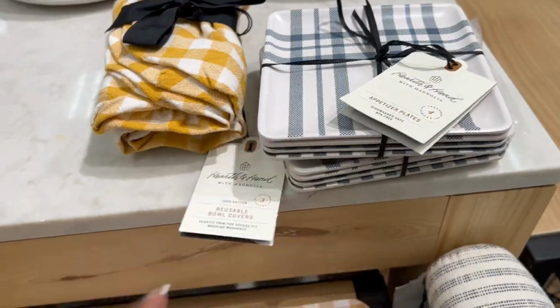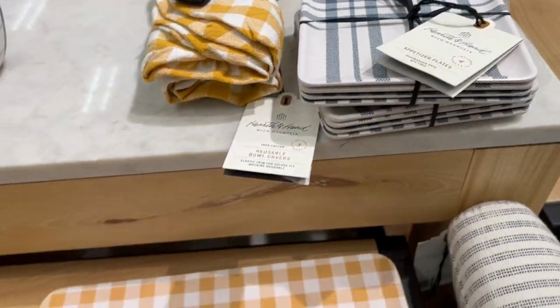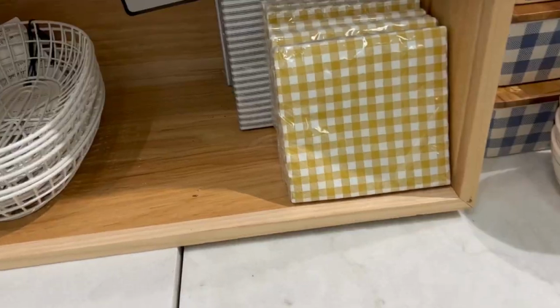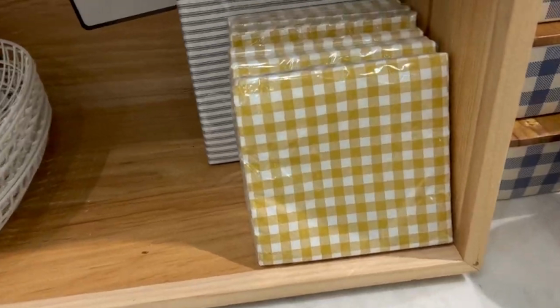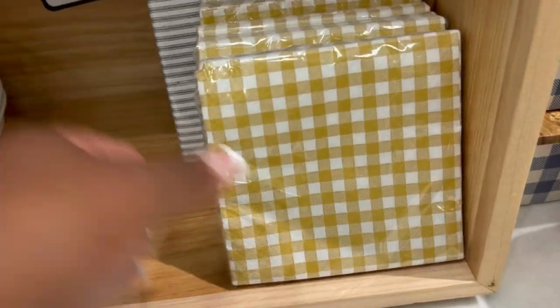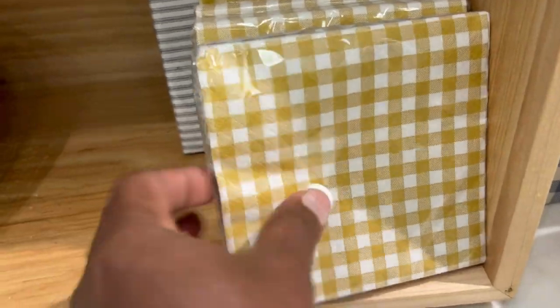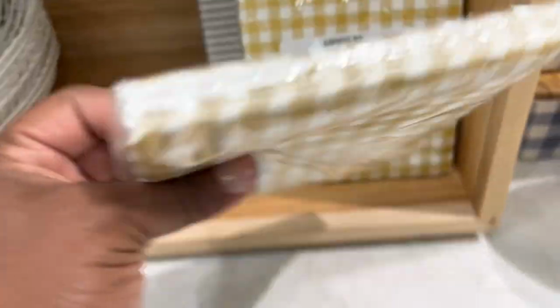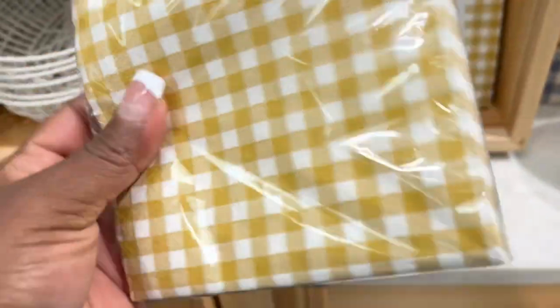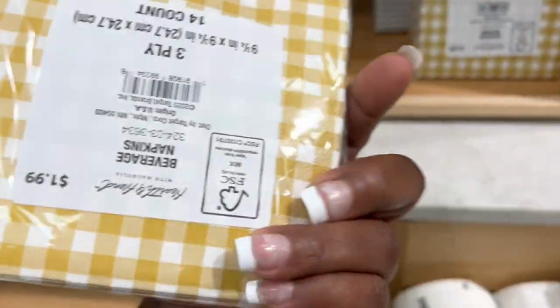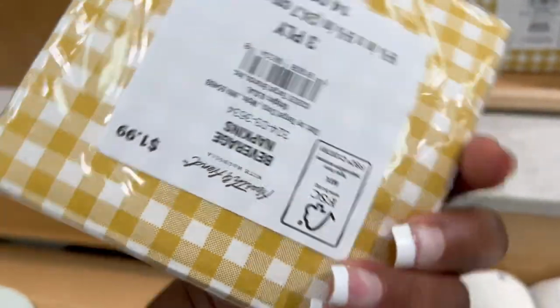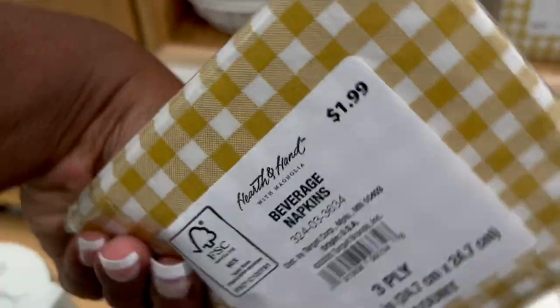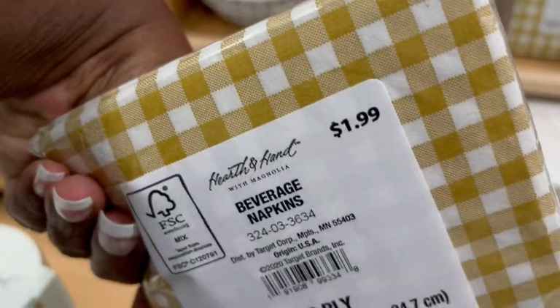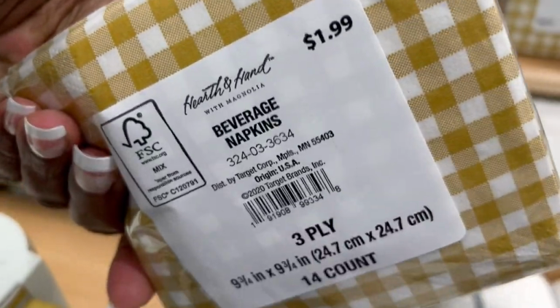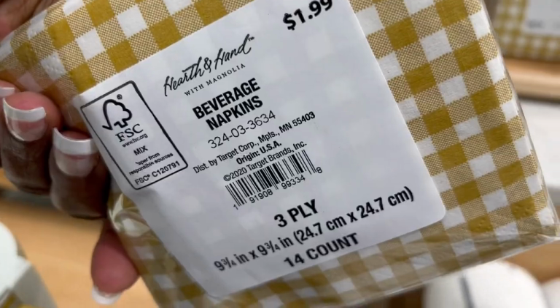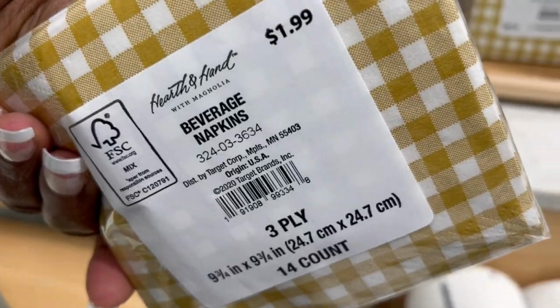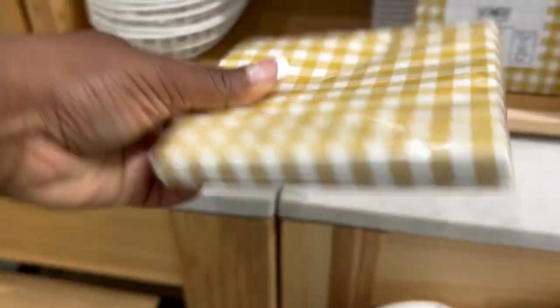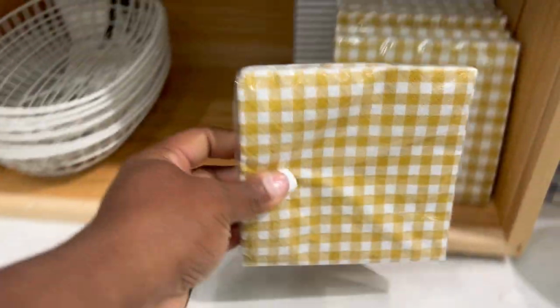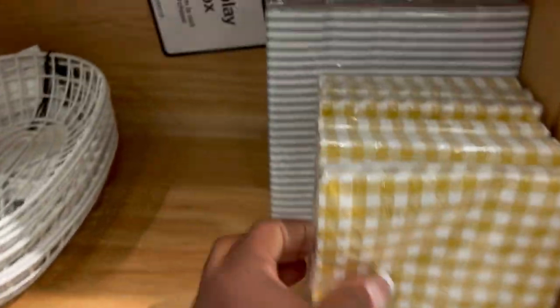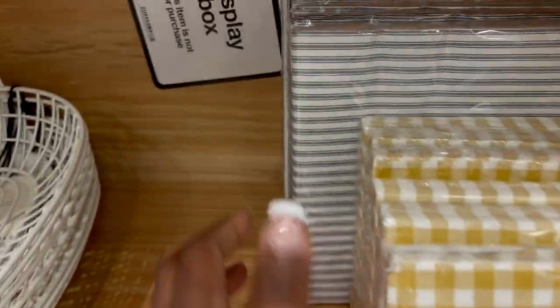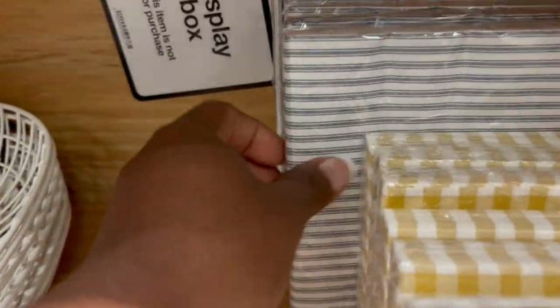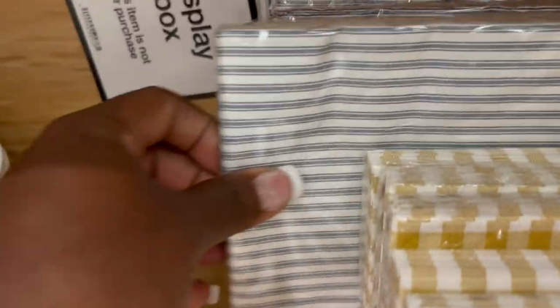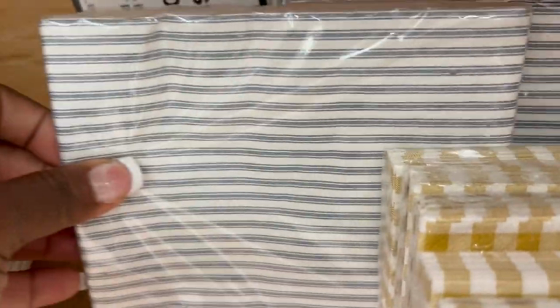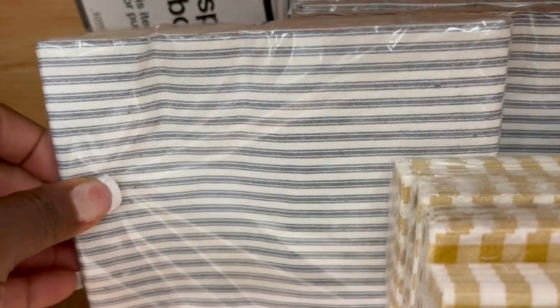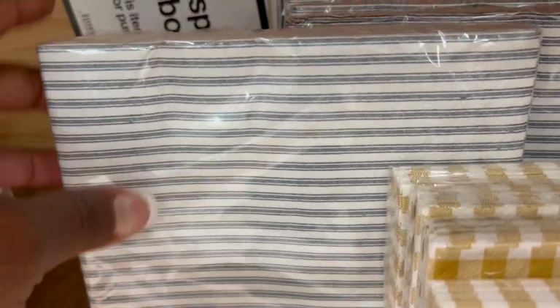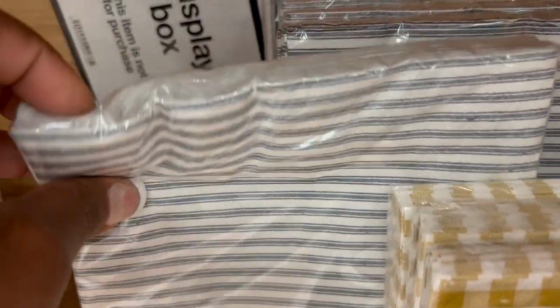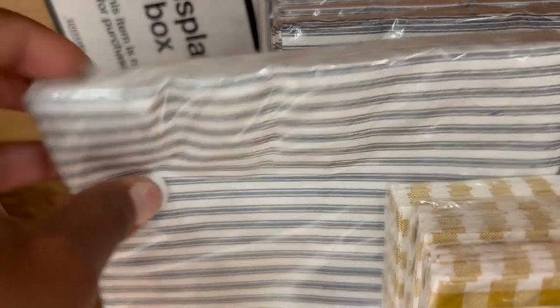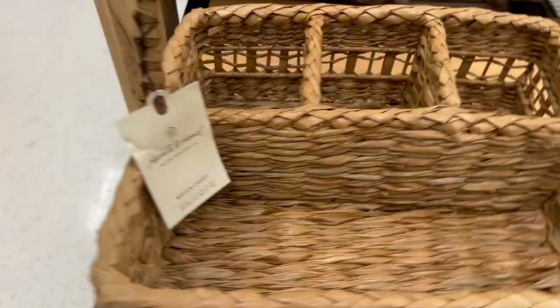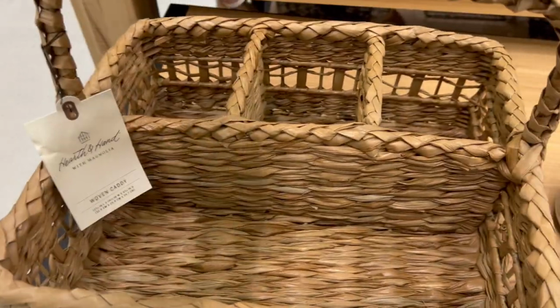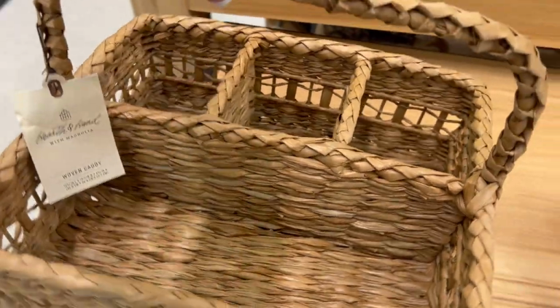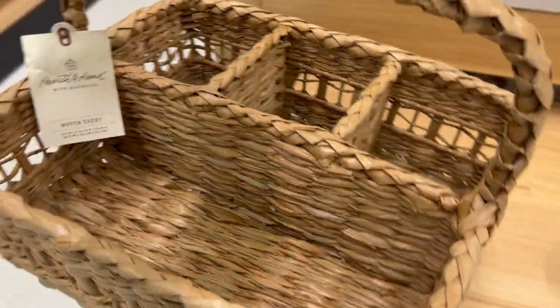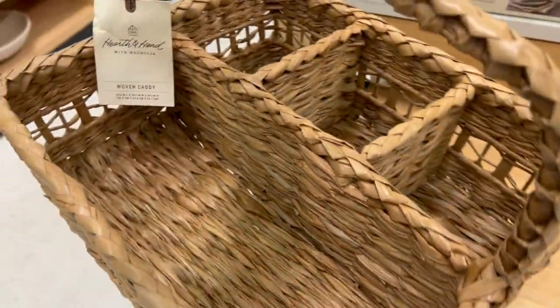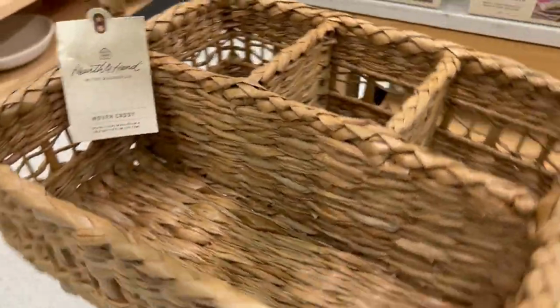As you can see in the background, they also added napkins — both linen and paper napkins. The paper napkins were so inexpensive but they still came in those same colors they have for summer and spring.